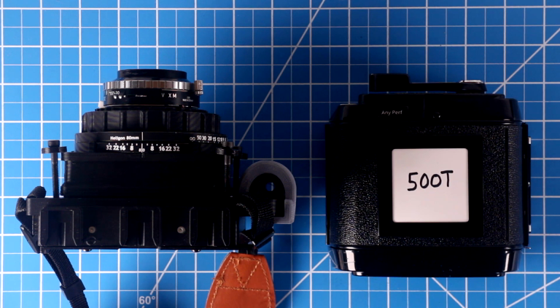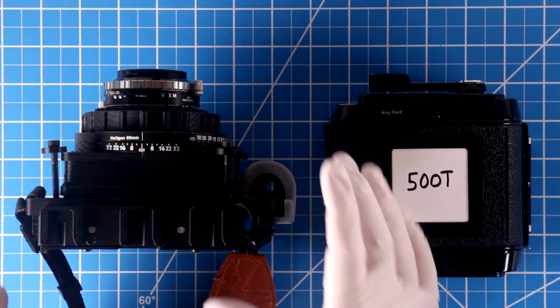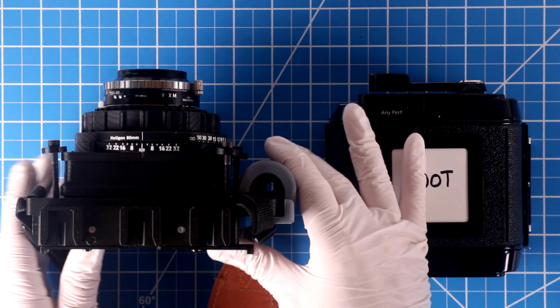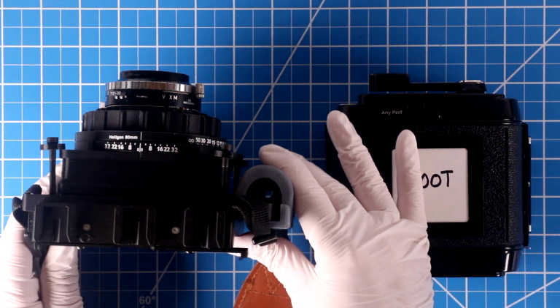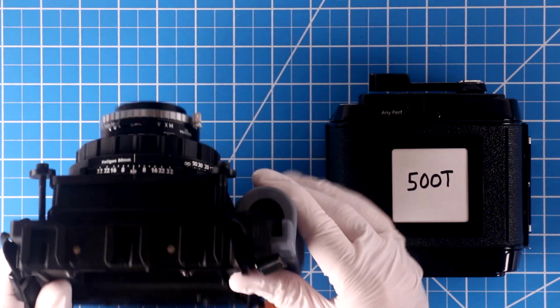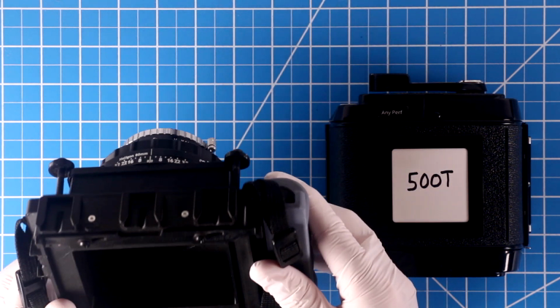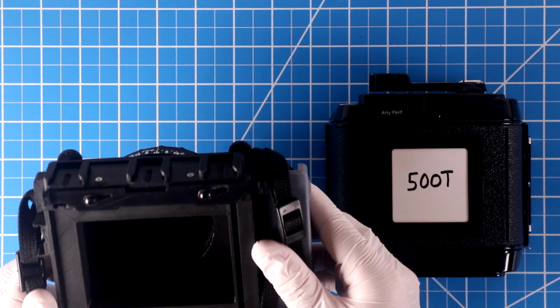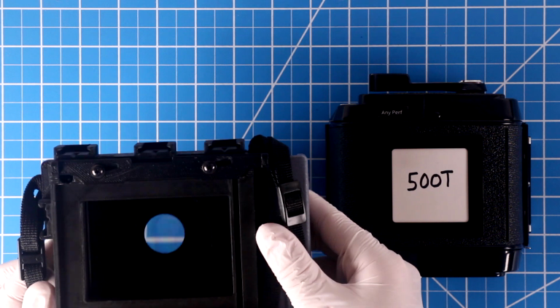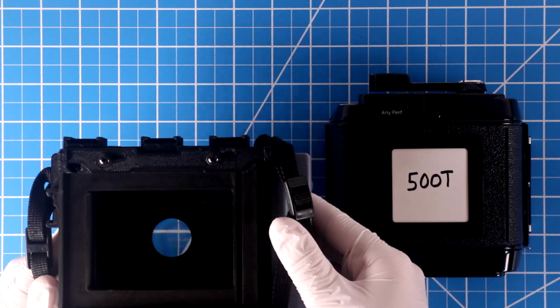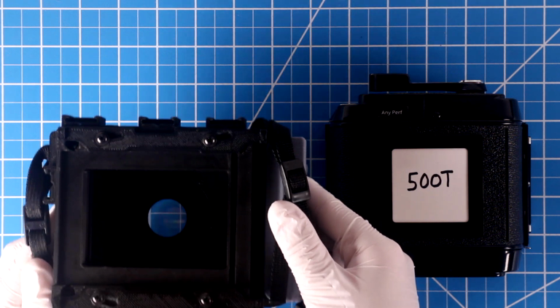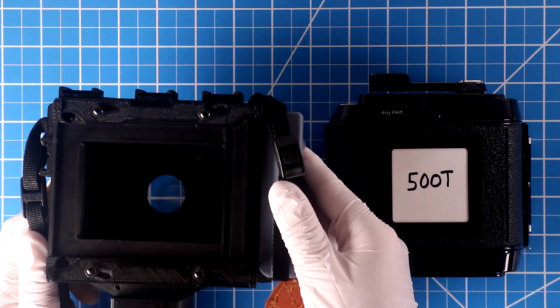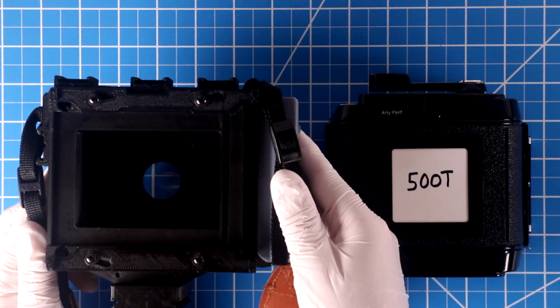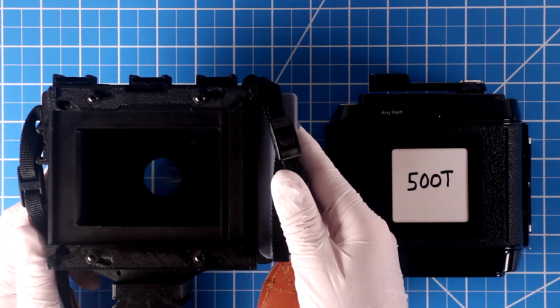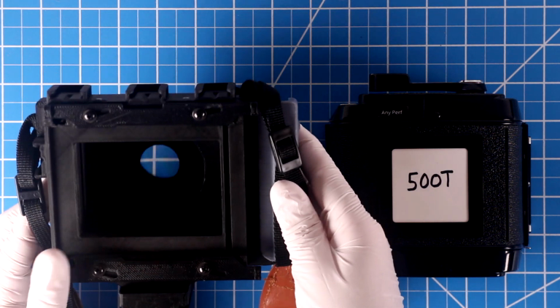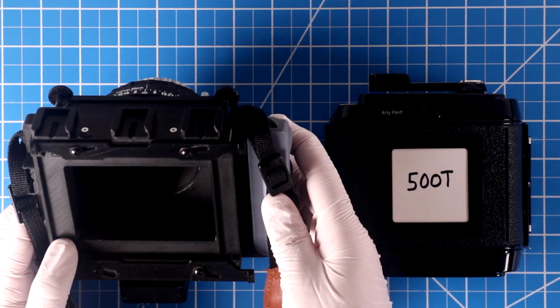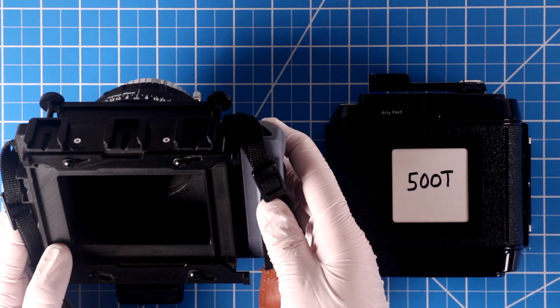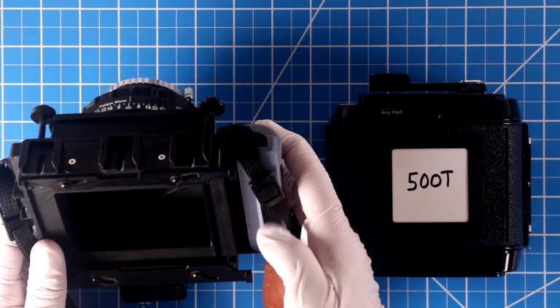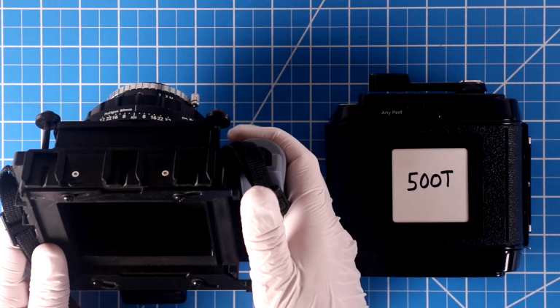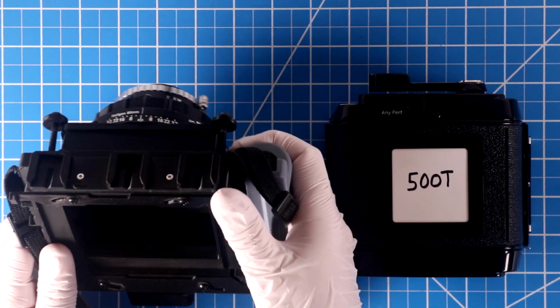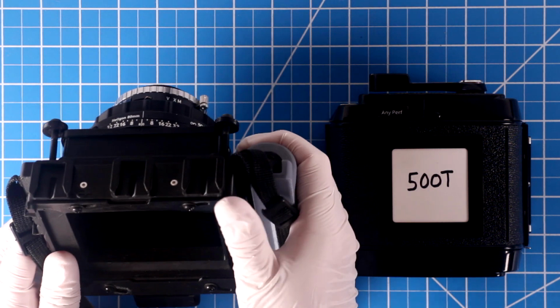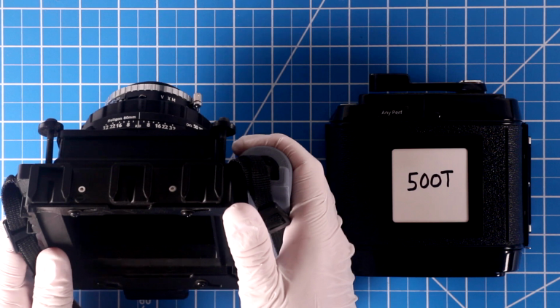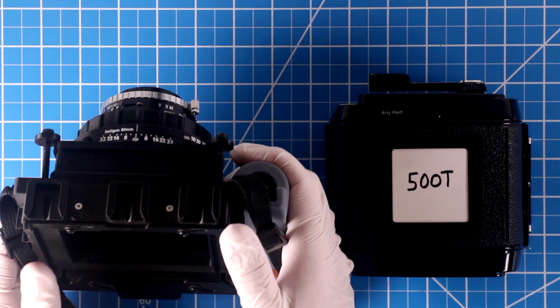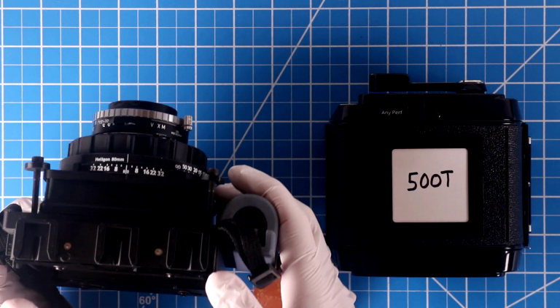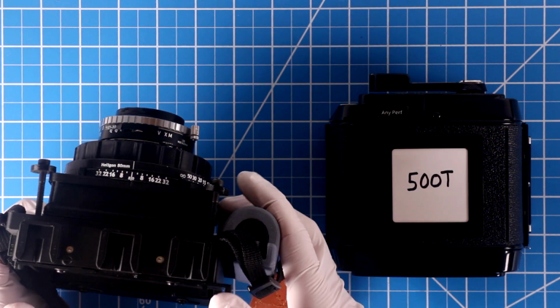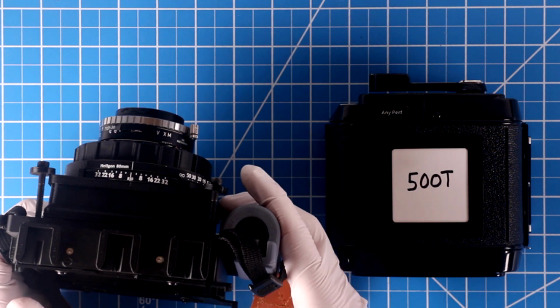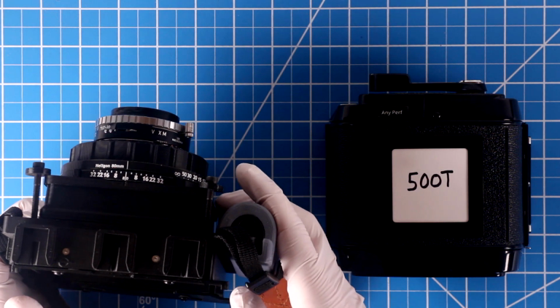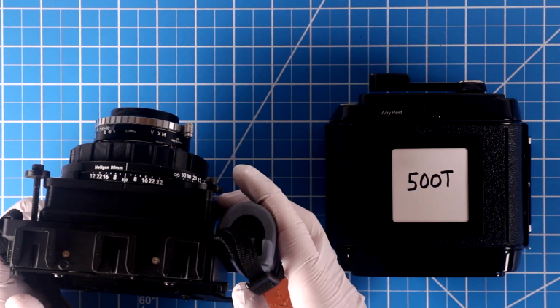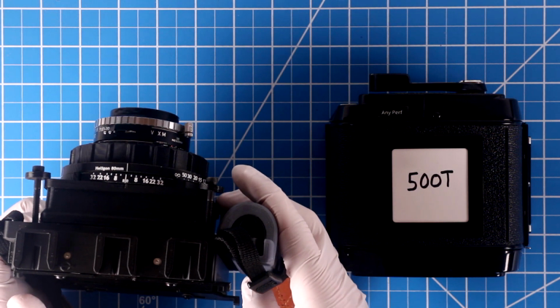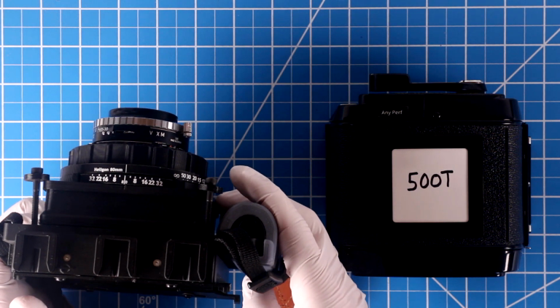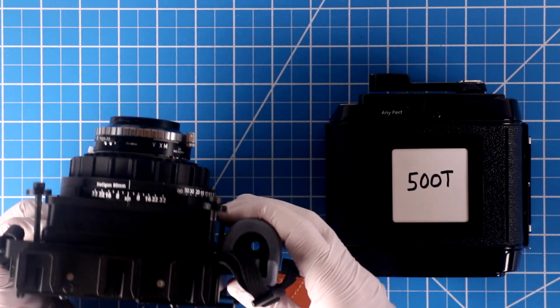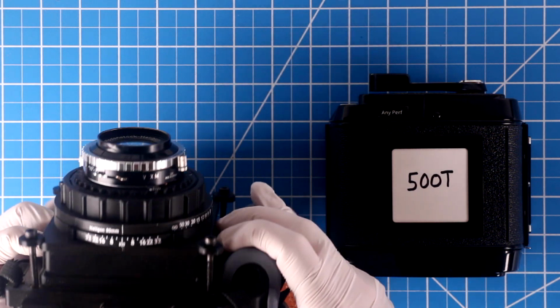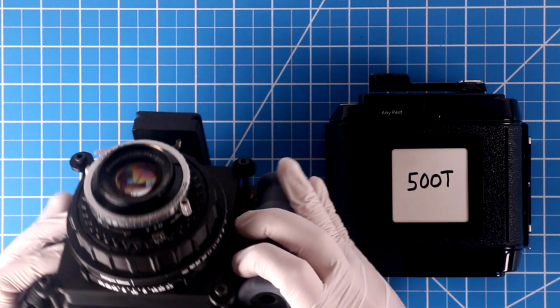The camera we'll use is a Mercury Universal, configured for 6x9 shooting. That refers to 6cm x 9cm as a format, which is larger than IMAX, so we'll have the coverage we need from the camera.